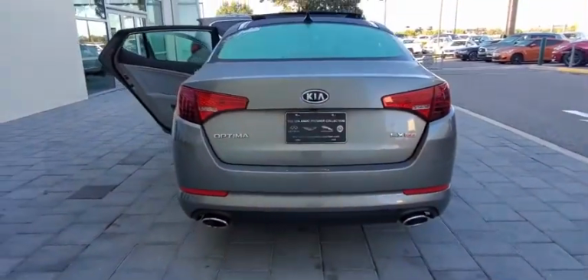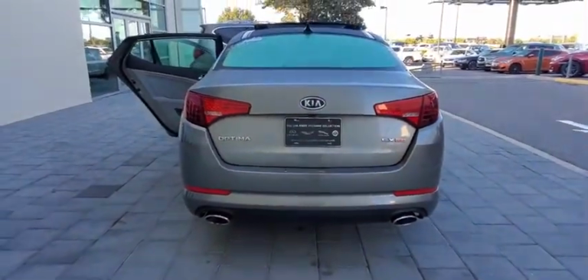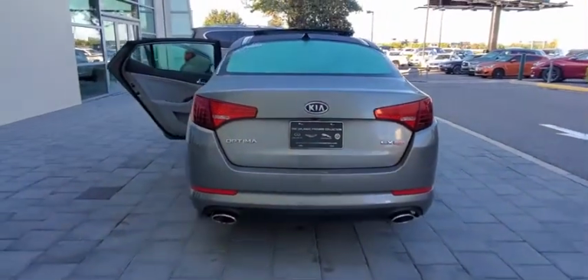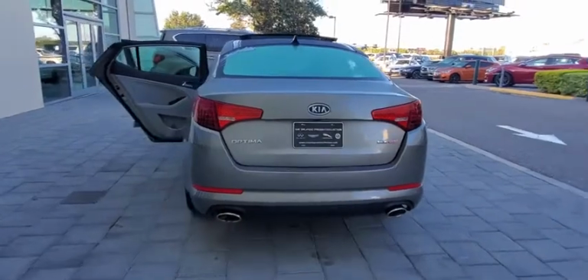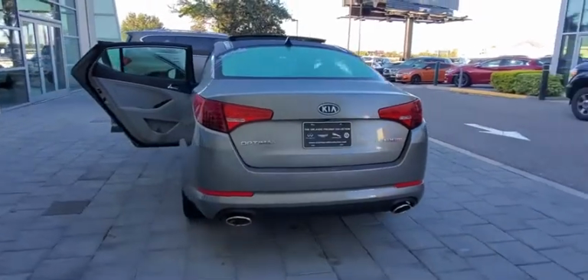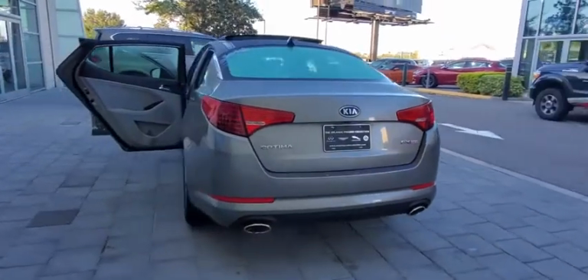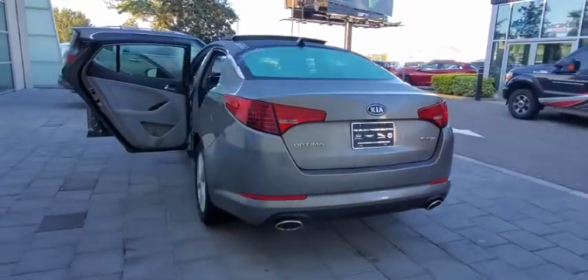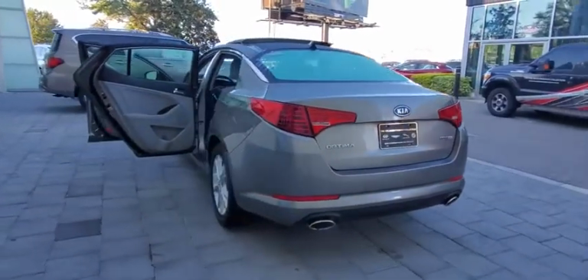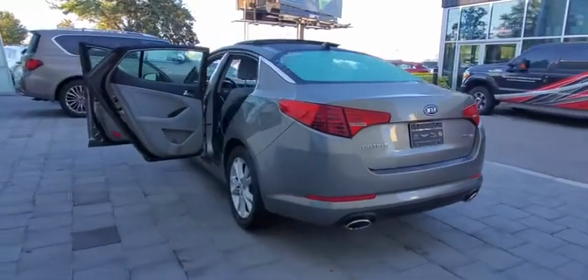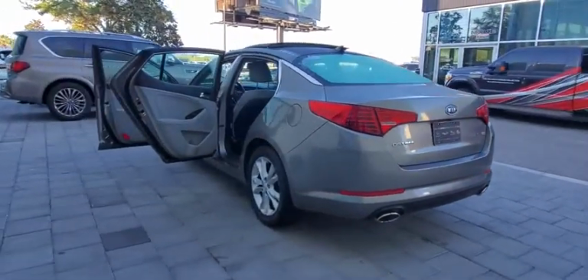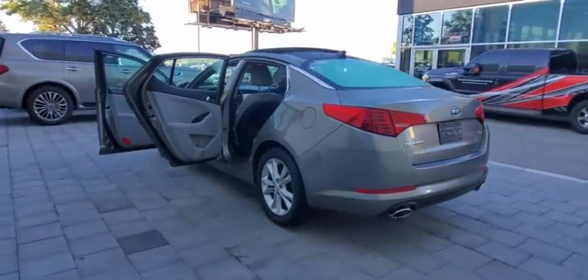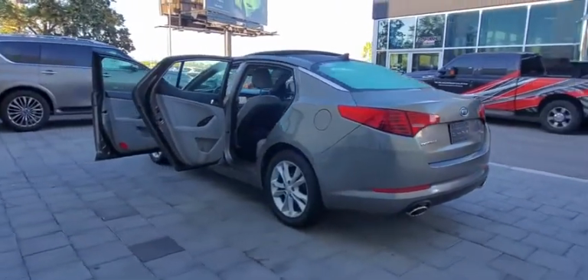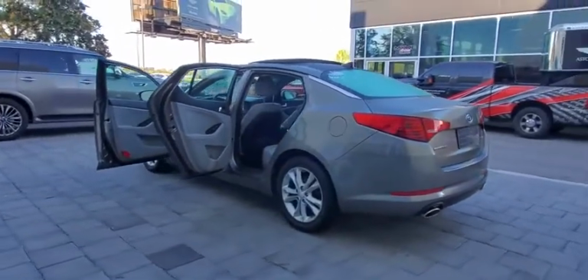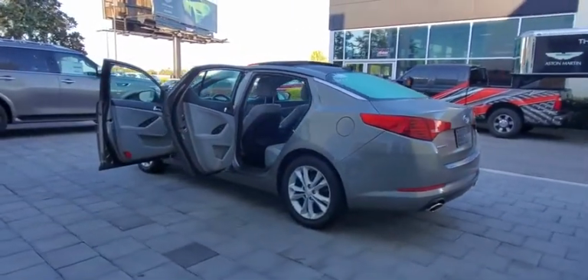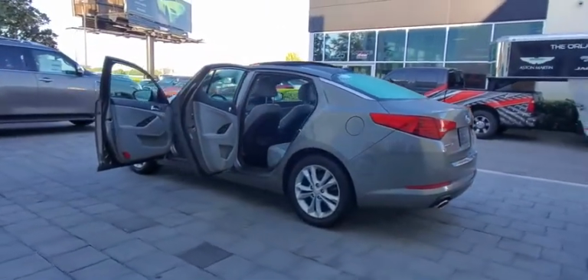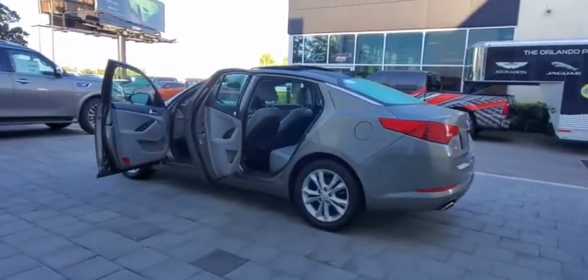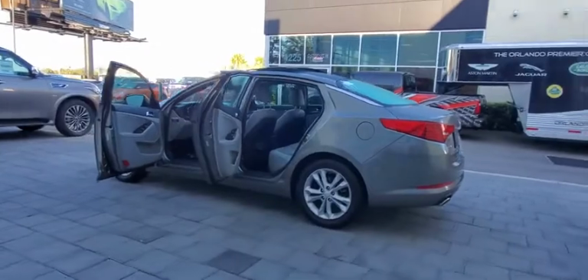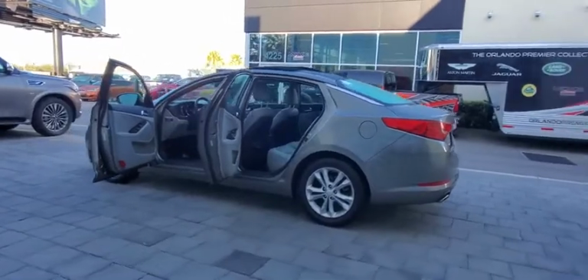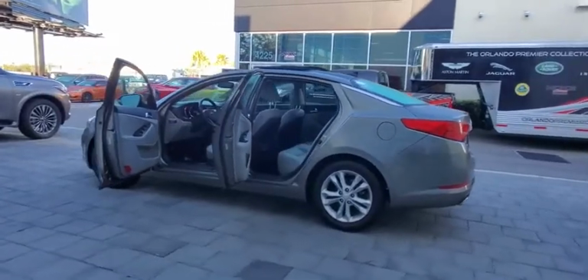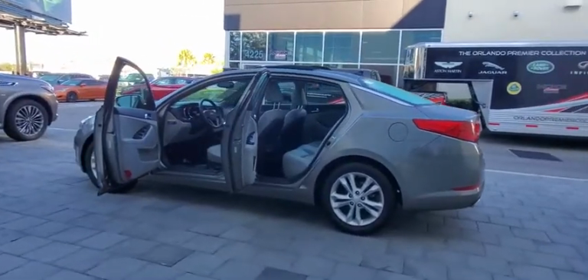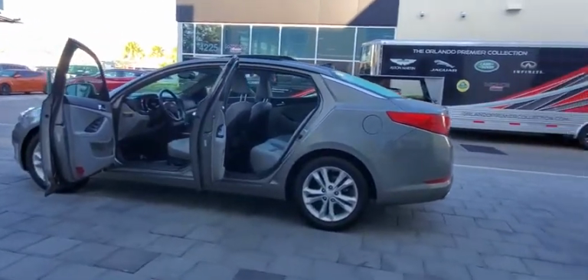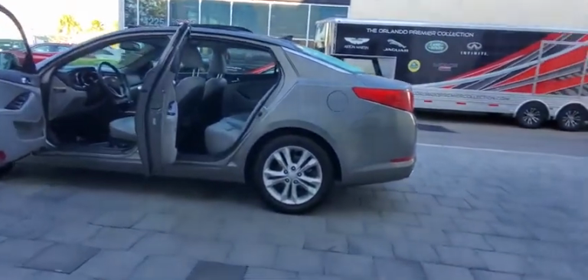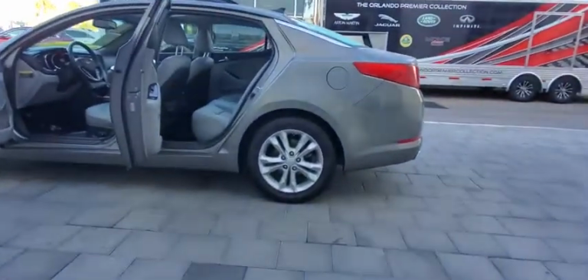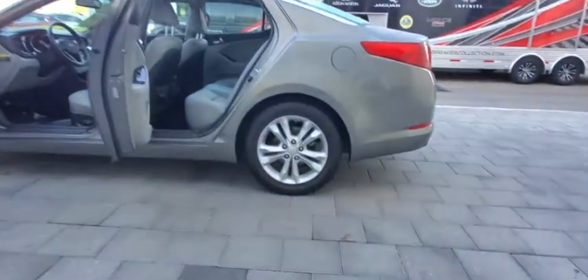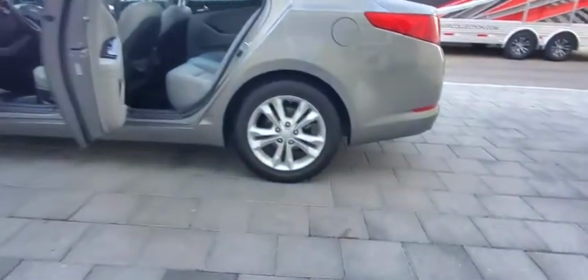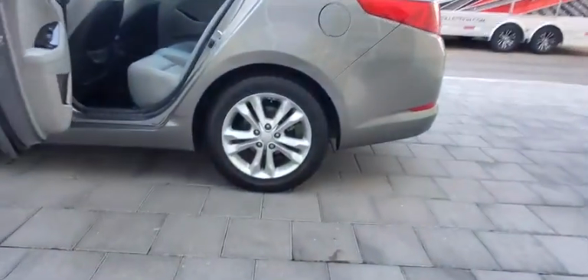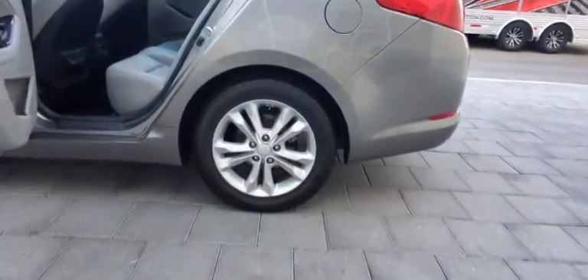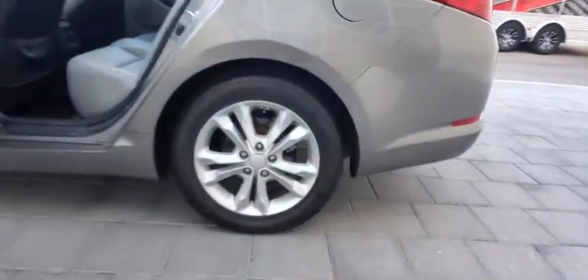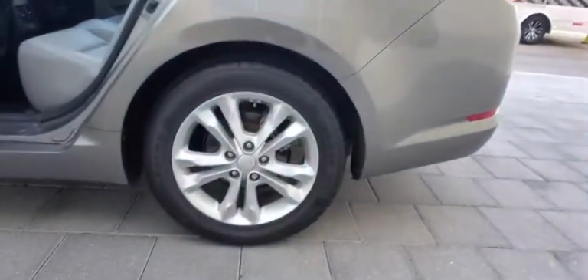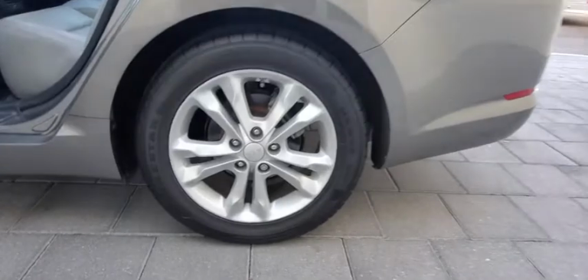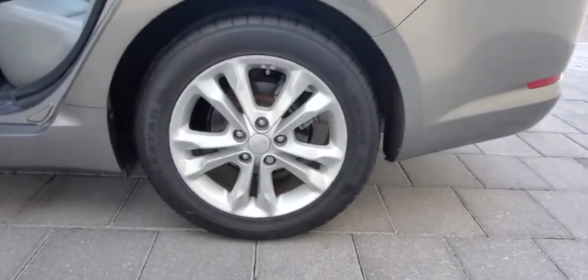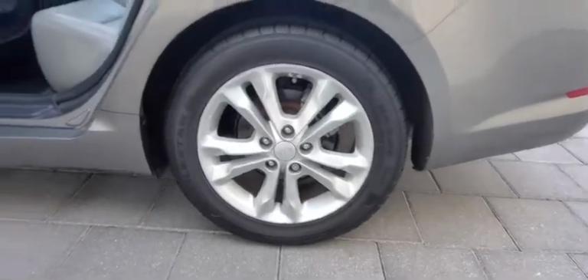This vehicle has less than 90,000 miles. Here are some of this vehicle's great options: traction control, steering wheel audio controls, stability control, anti-lock braking system, keyless entry, and Bluetooth.